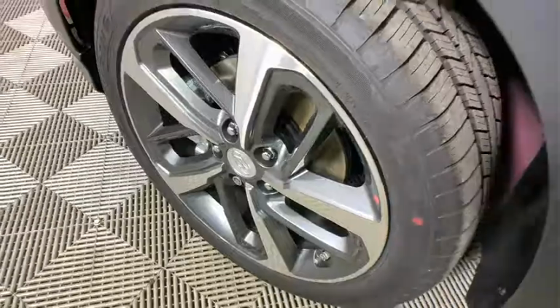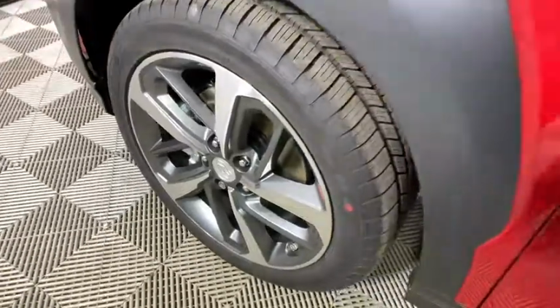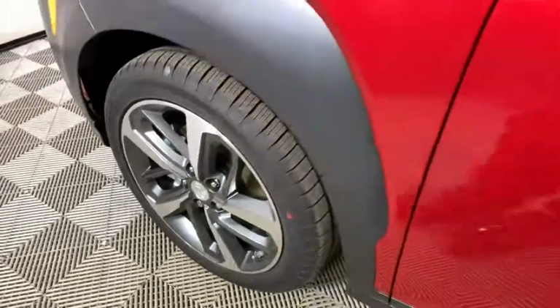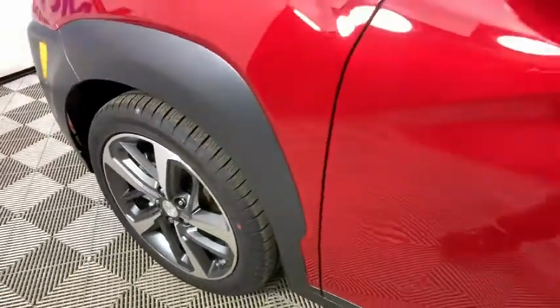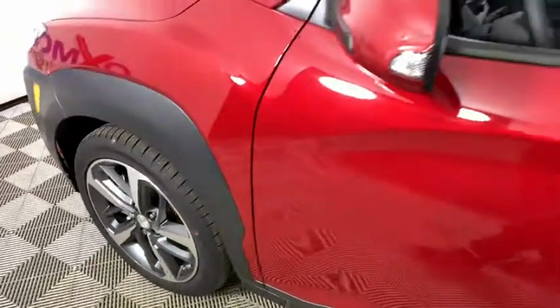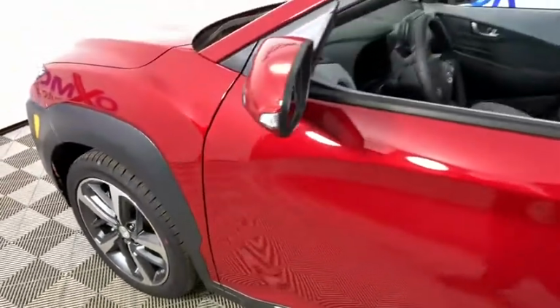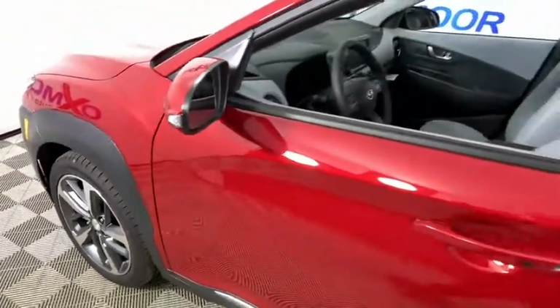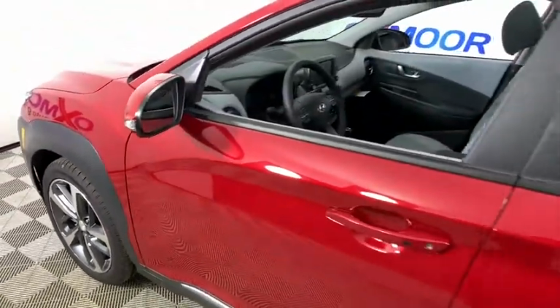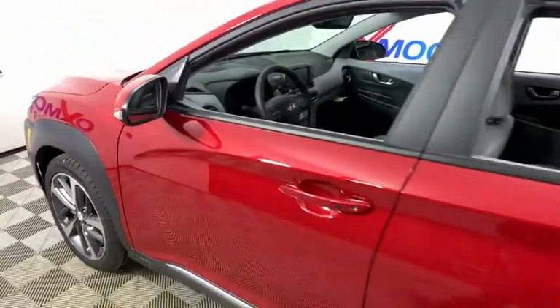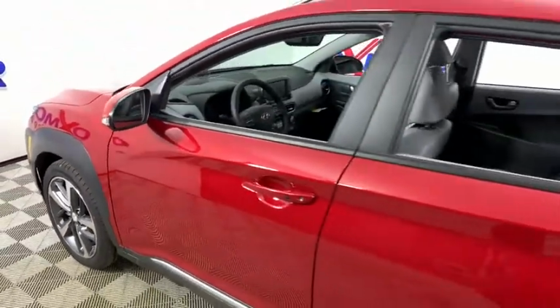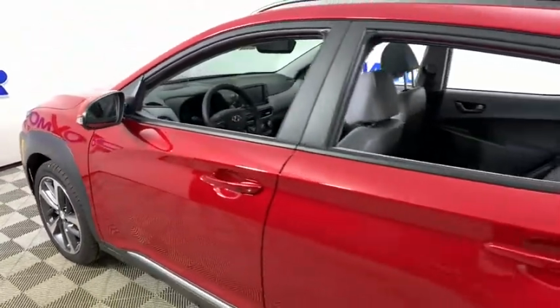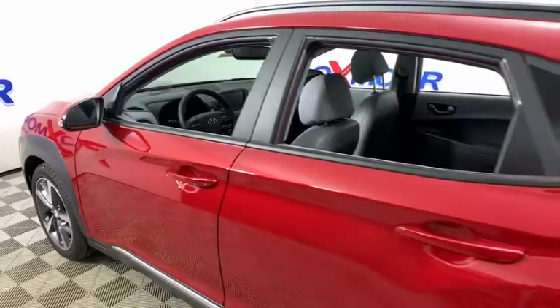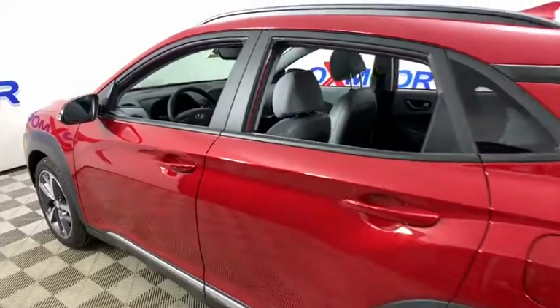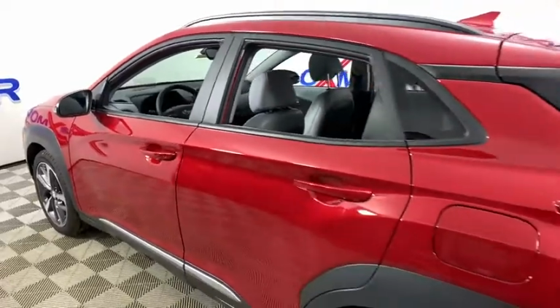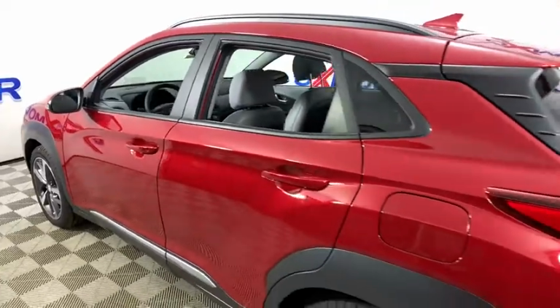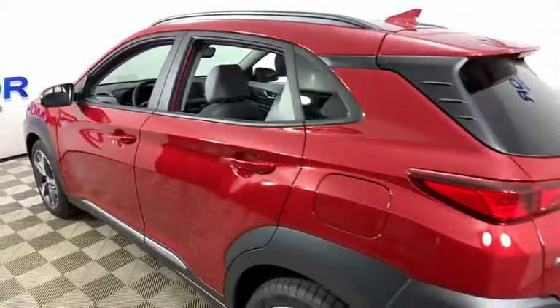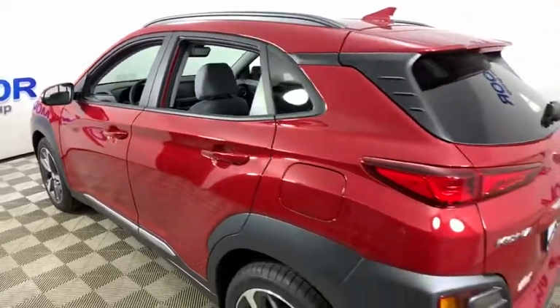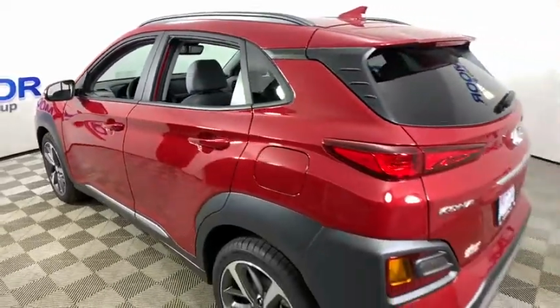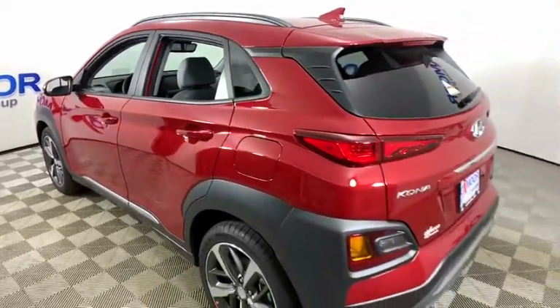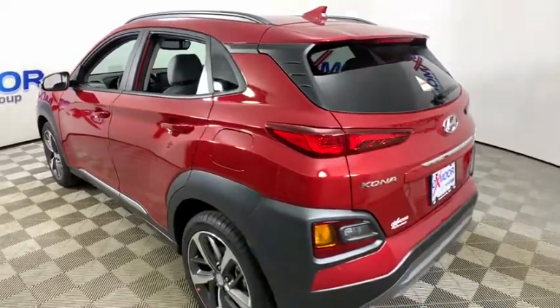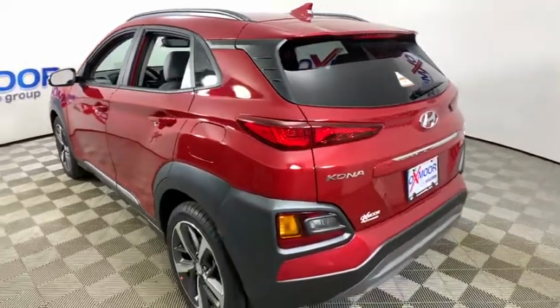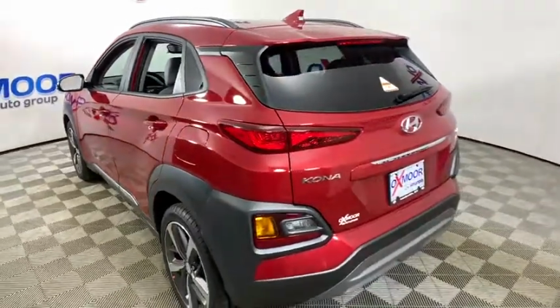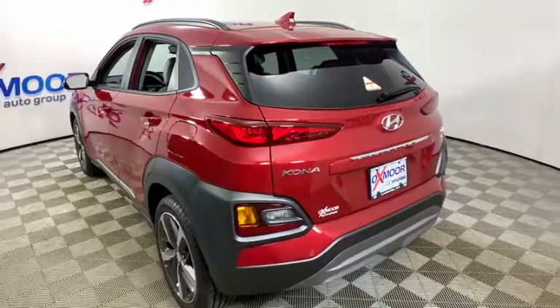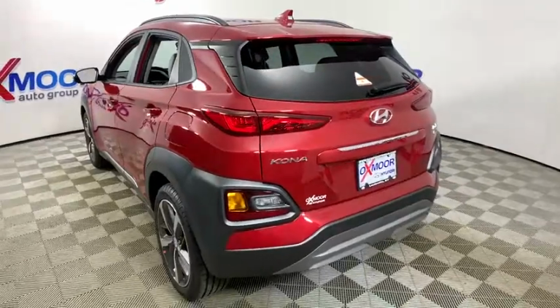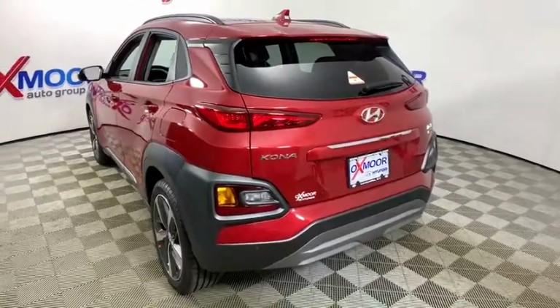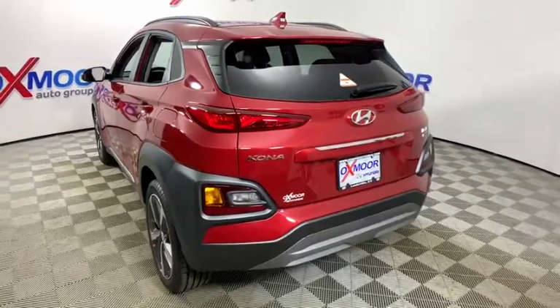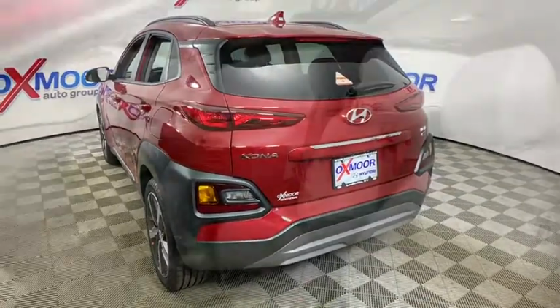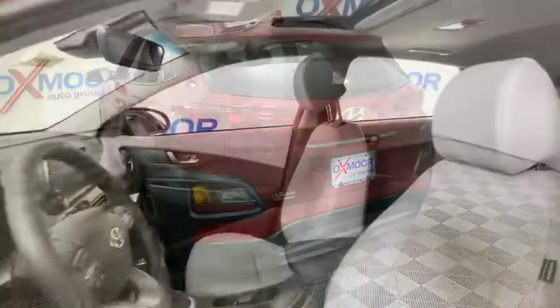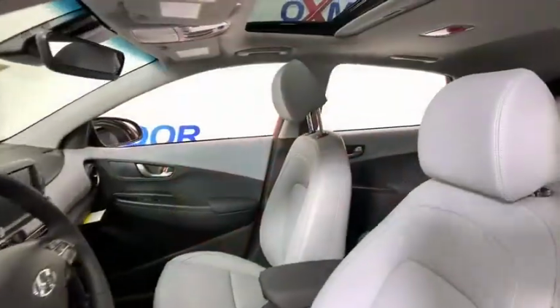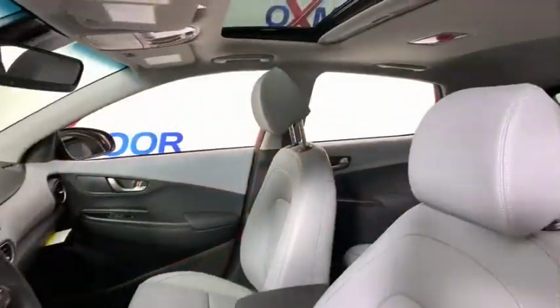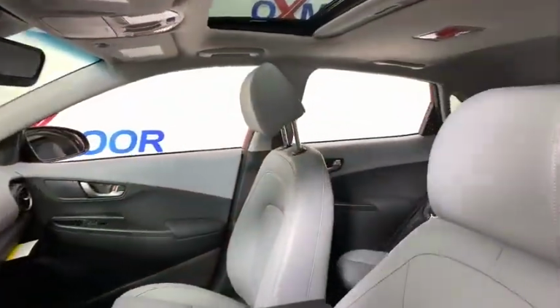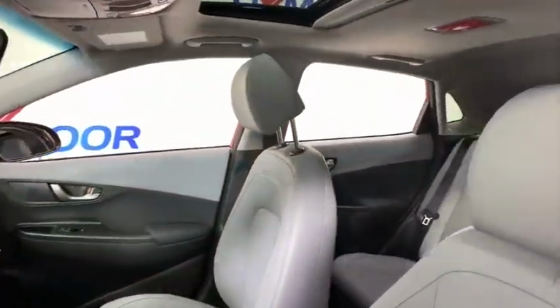Looking for the right vehicle? Check out the 2020 Hyundai Kona. The Hyundai Kona provides a wide variety of functionality in a small SUV body. The energetic design is perfect for those looking to marry their adventurous side with their urban lifestyle.